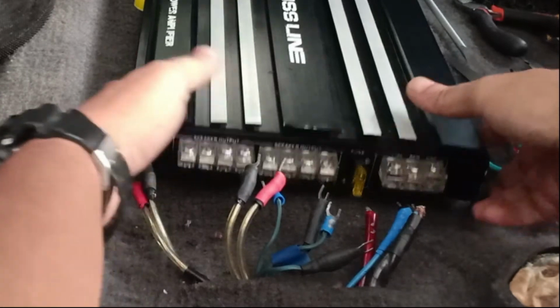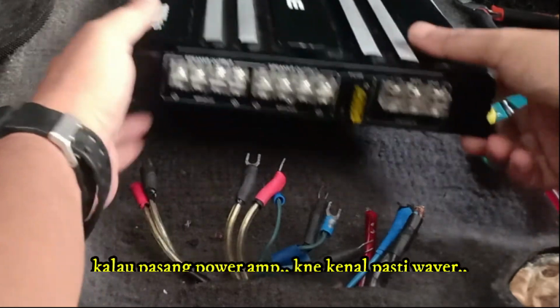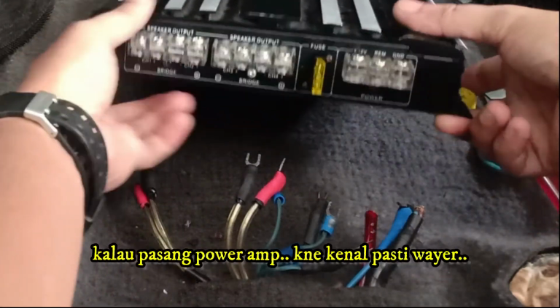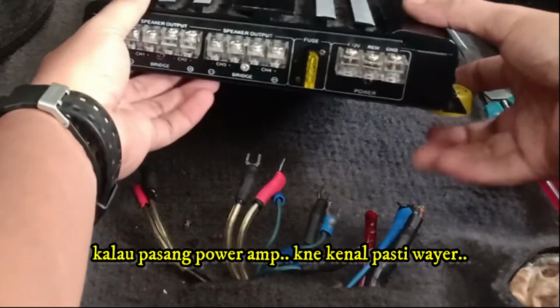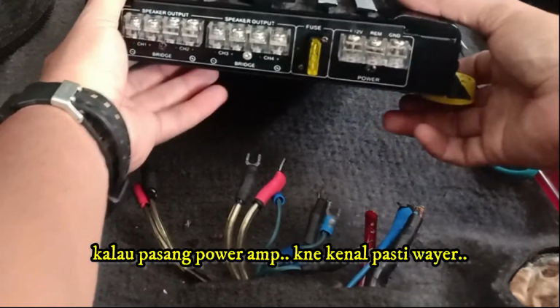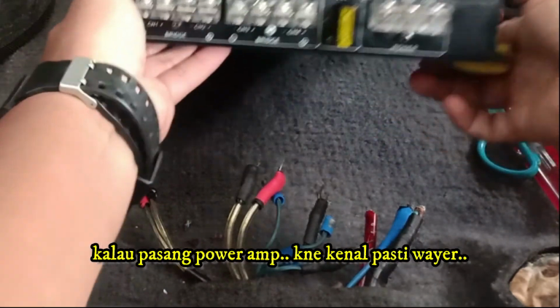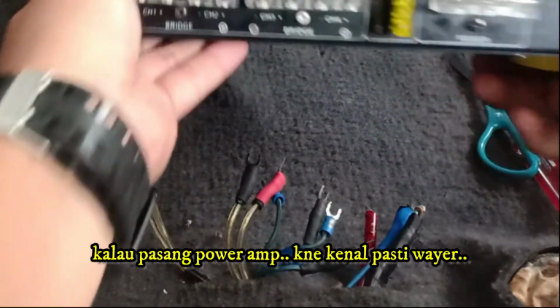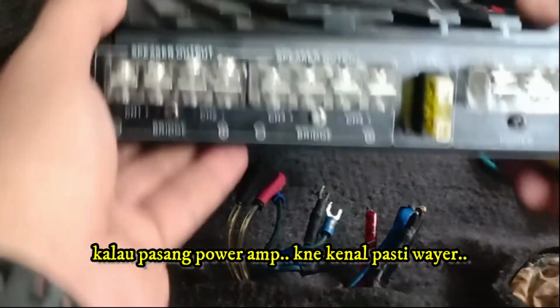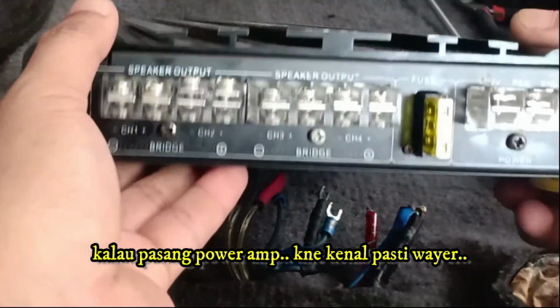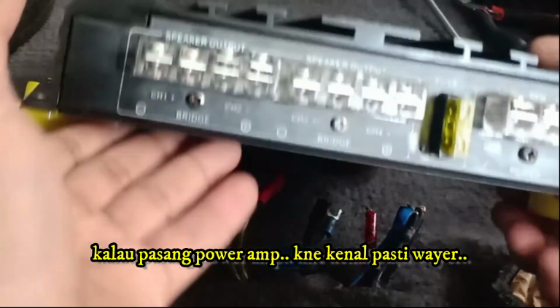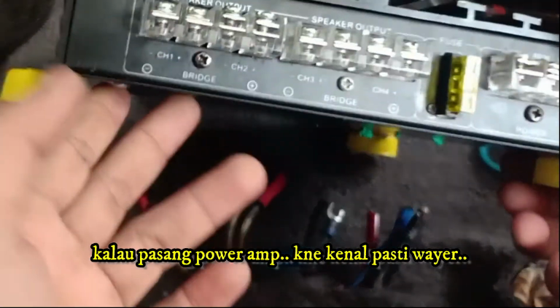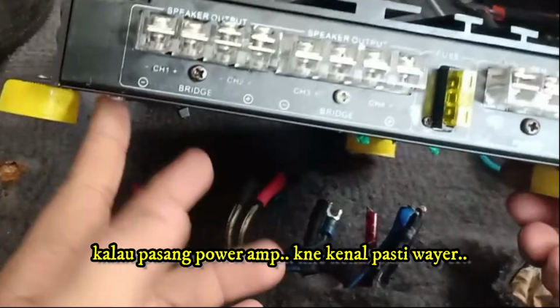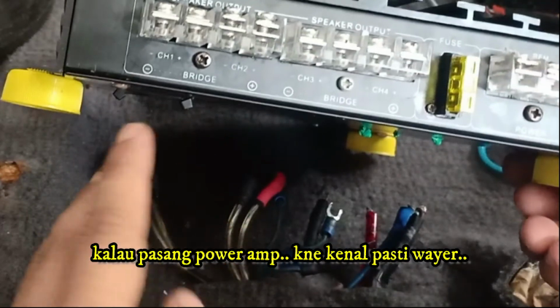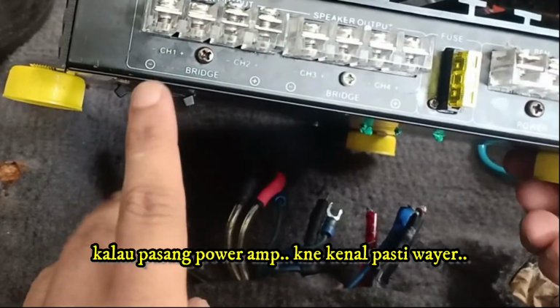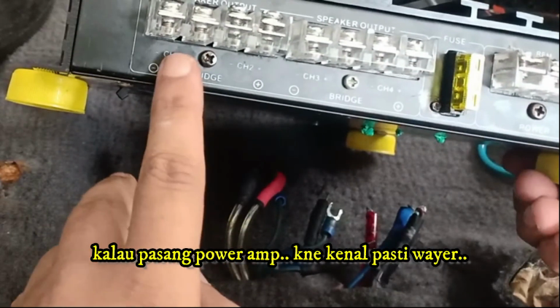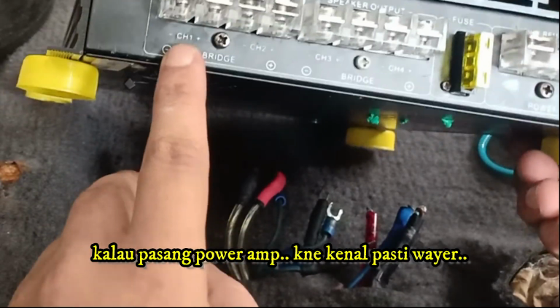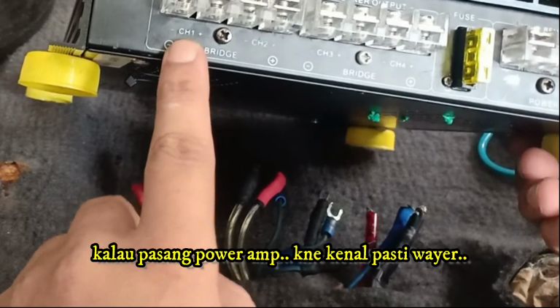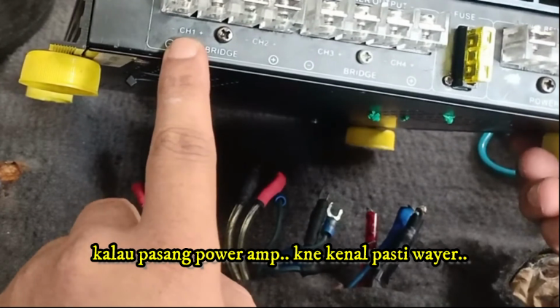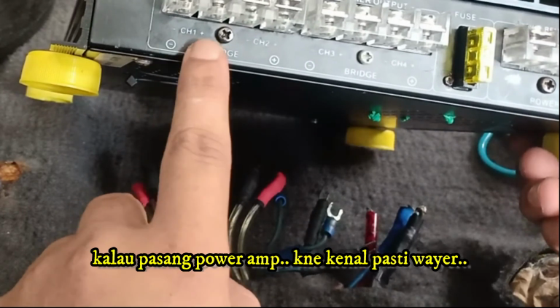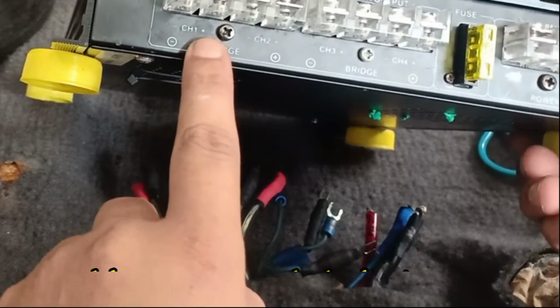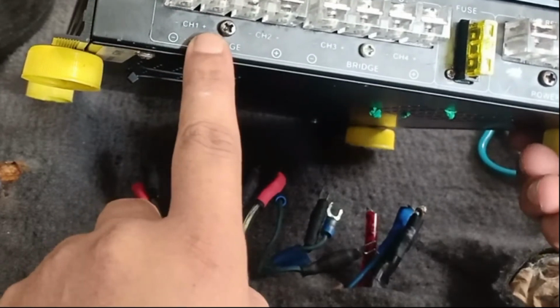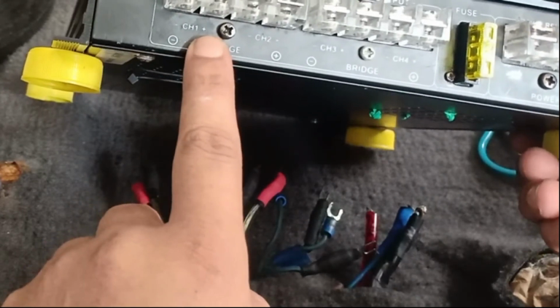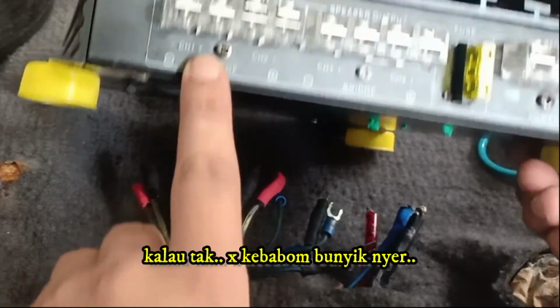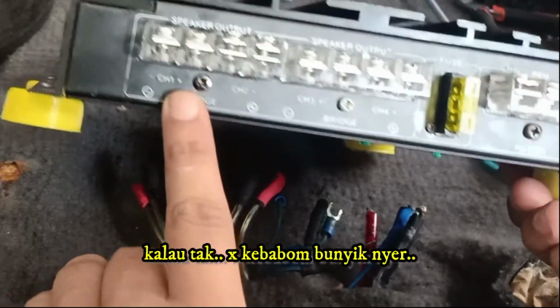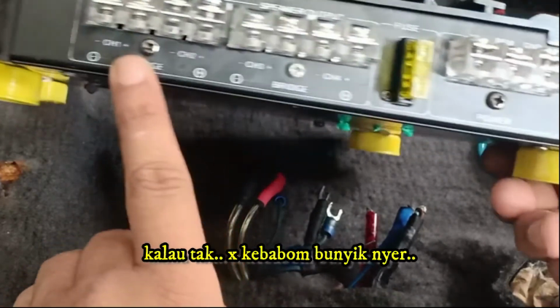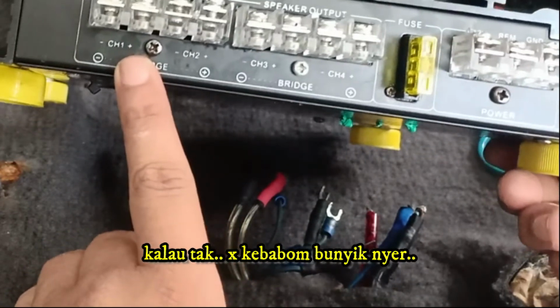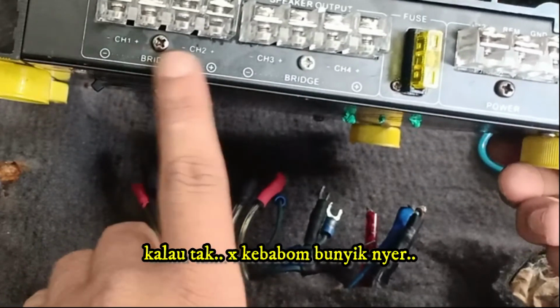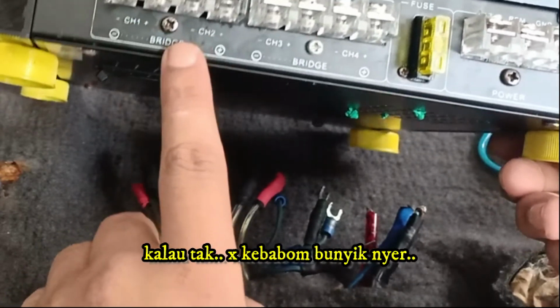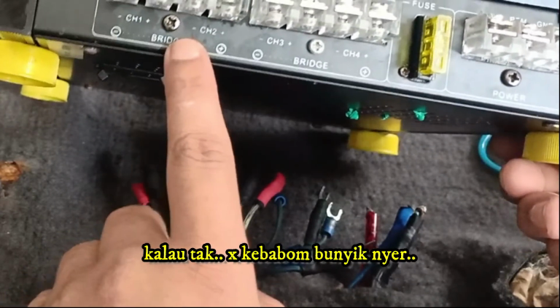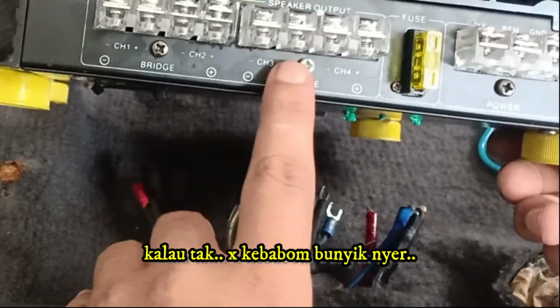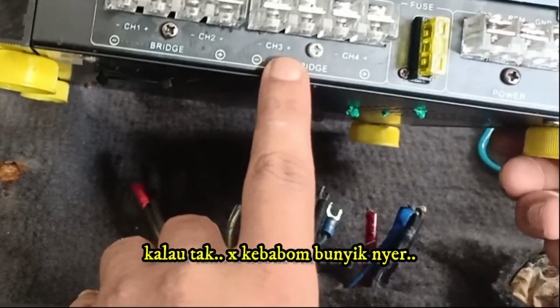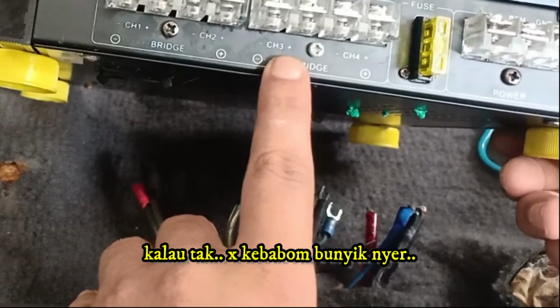If you are installing a power amplifier, you must know for sure which wire is positive and which is negative. If not, you can't maximize the power amp's sound output.